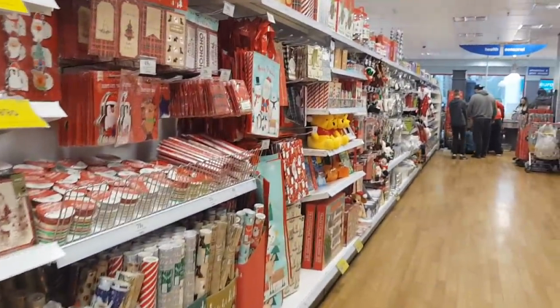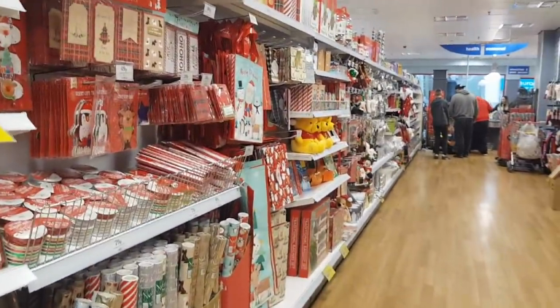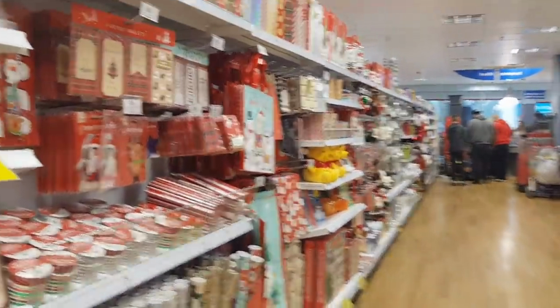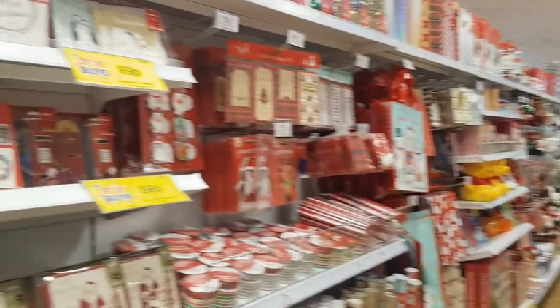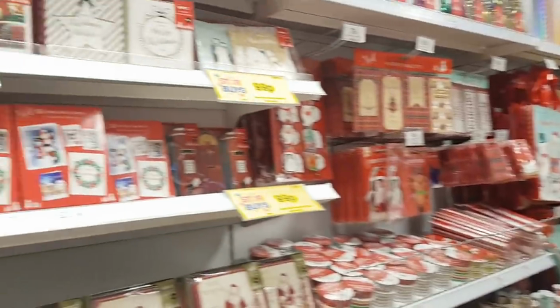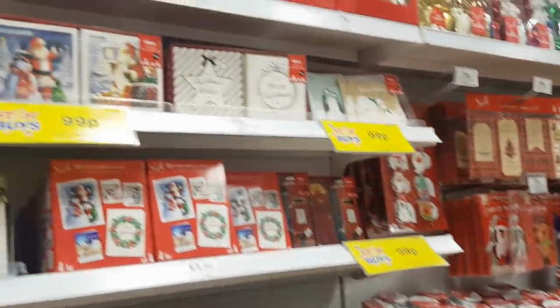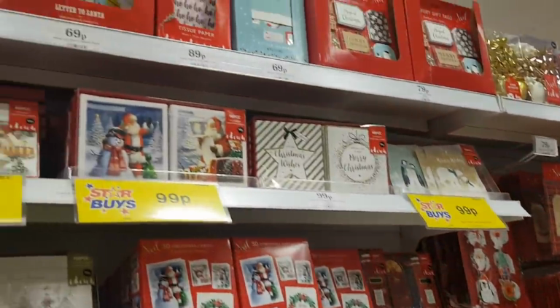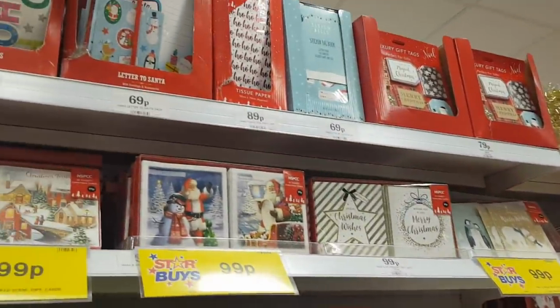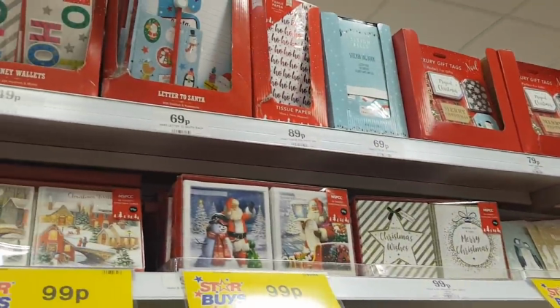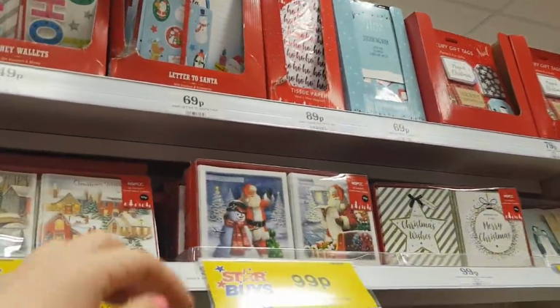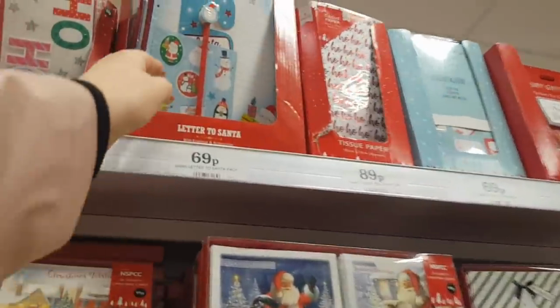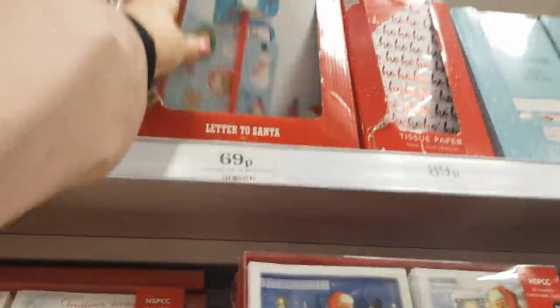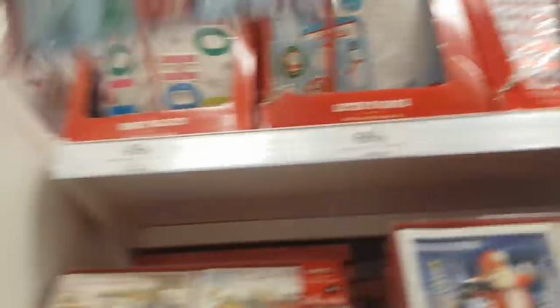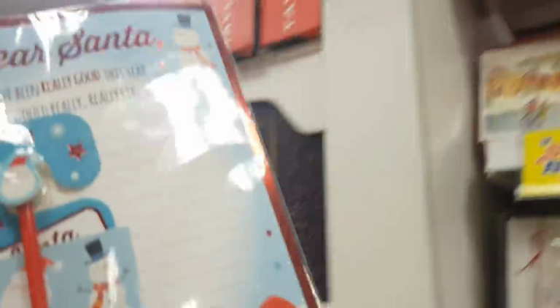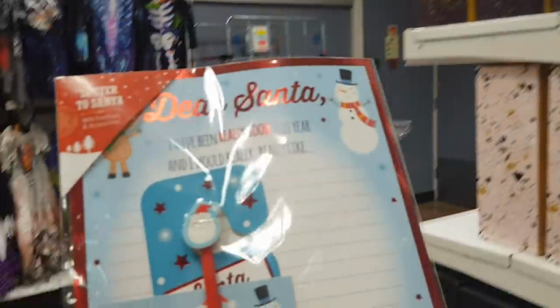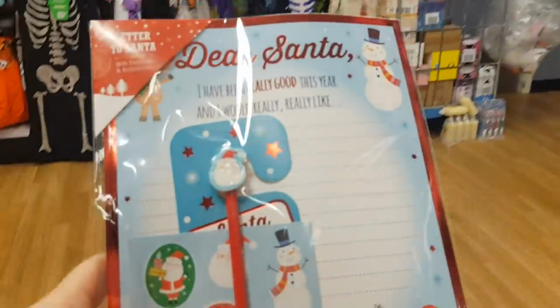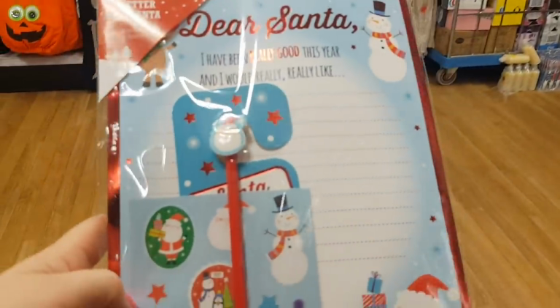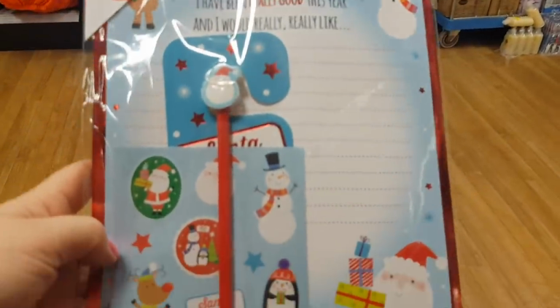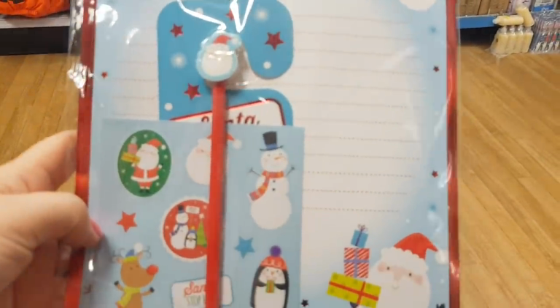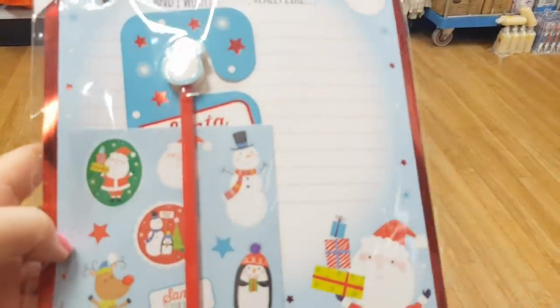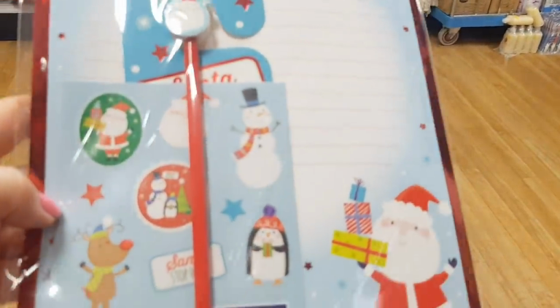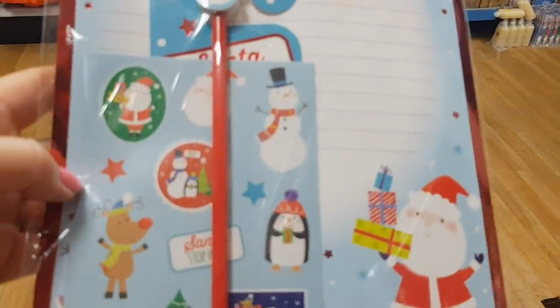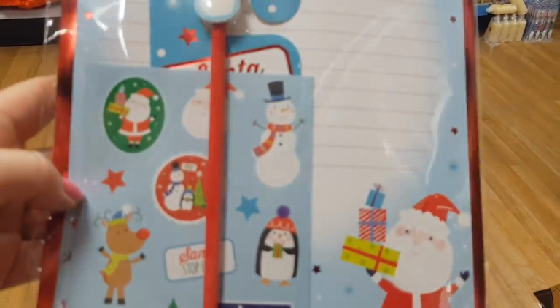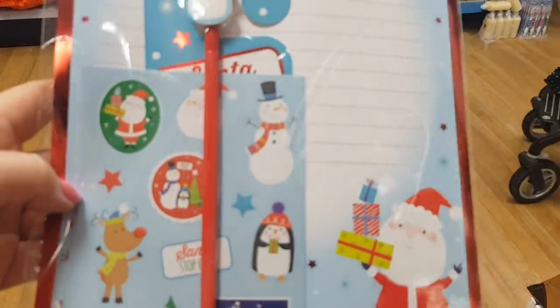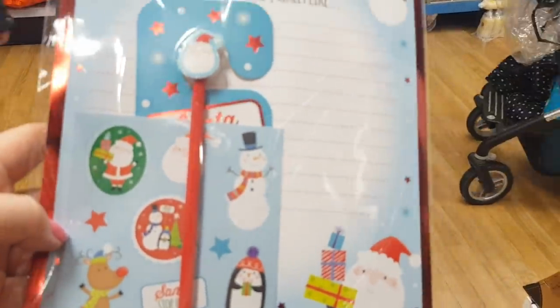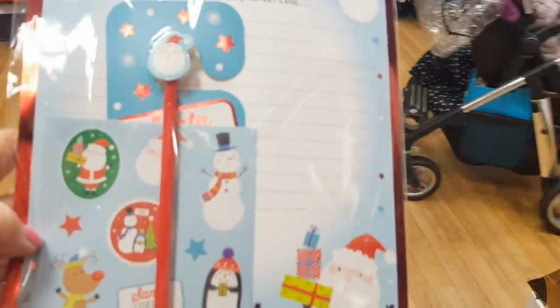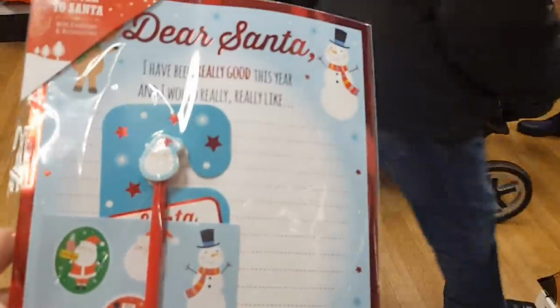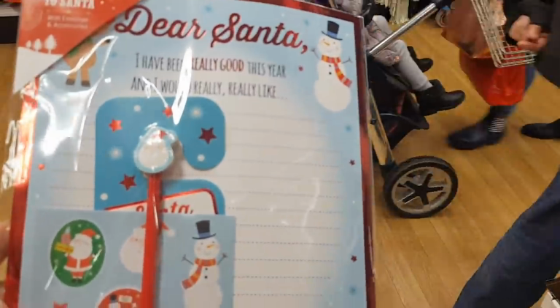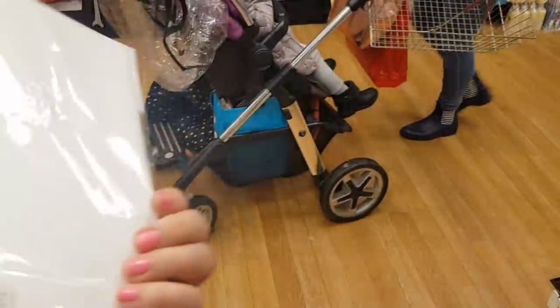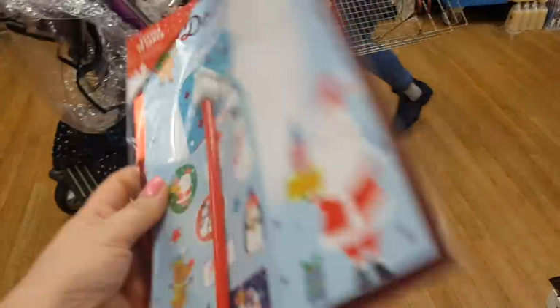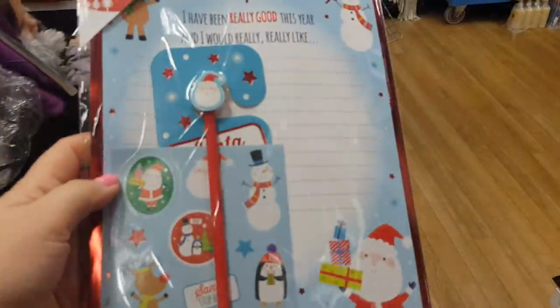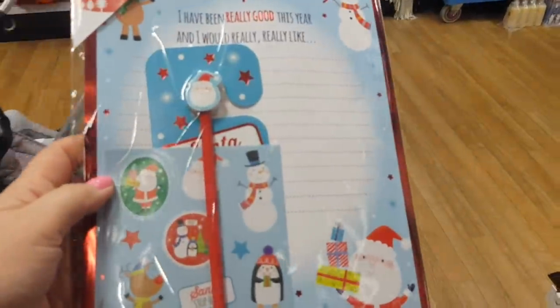This section here has loads of Christmas bits and pieces that have started to come in. We've got a Santa letter — look, where you can write to Santa. You've got like a pencil, stickers, so your kids can write a little letter there and I think you get an envelope as well.